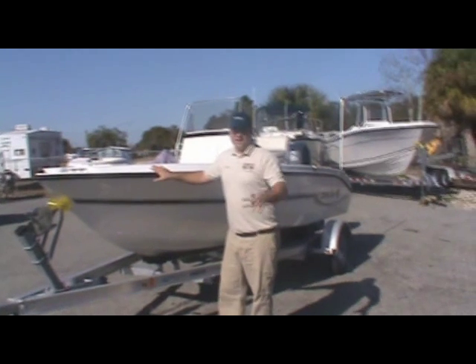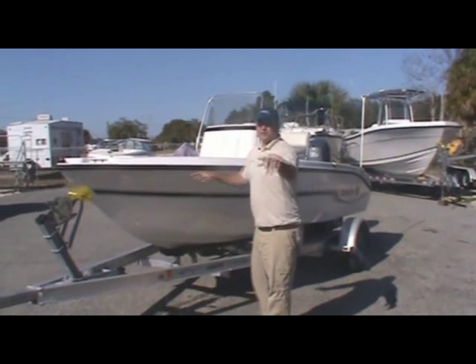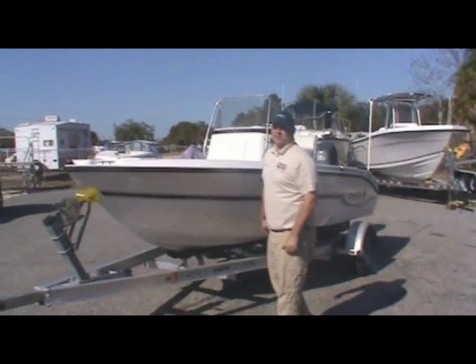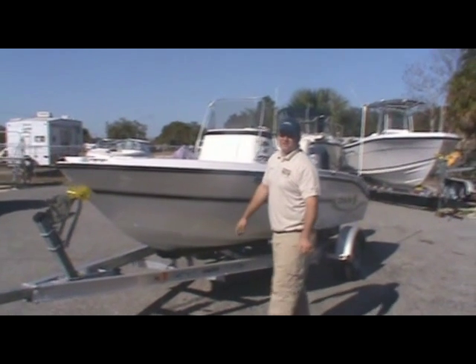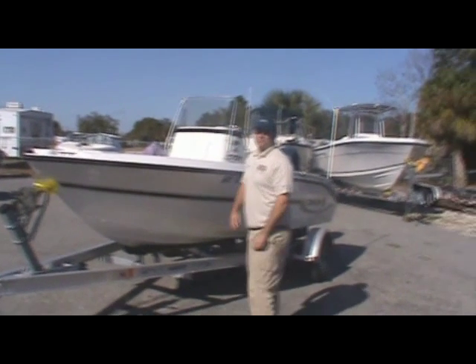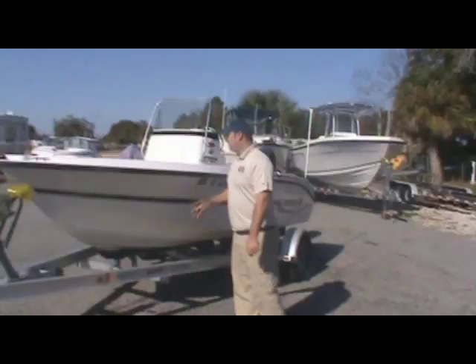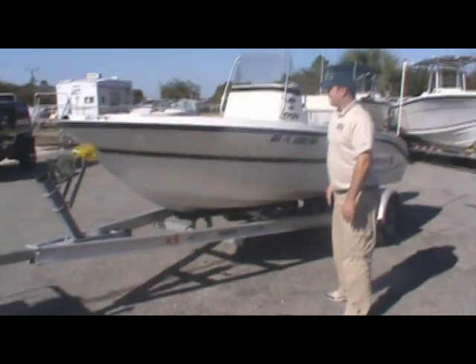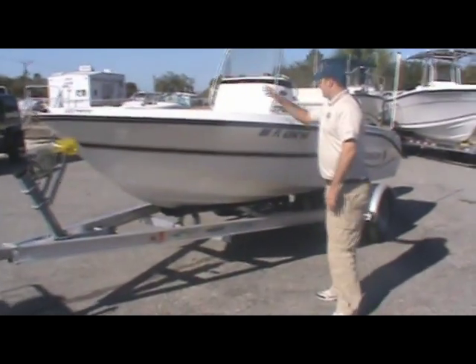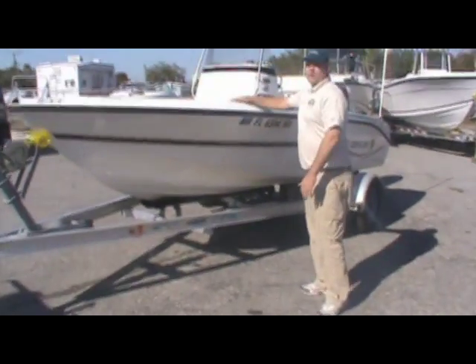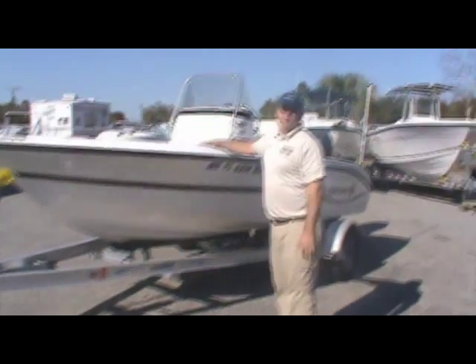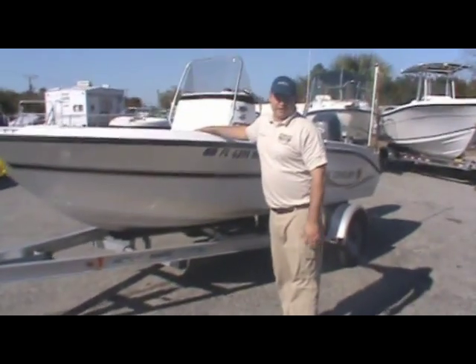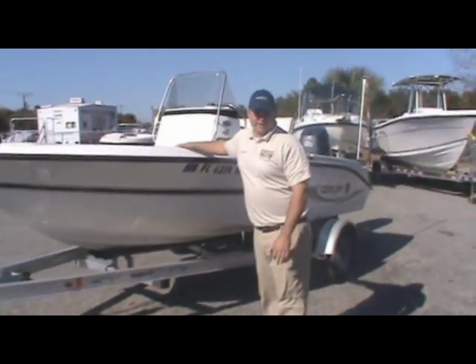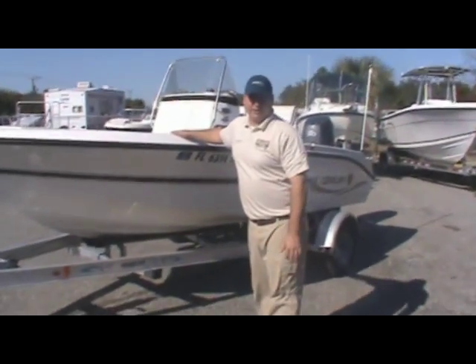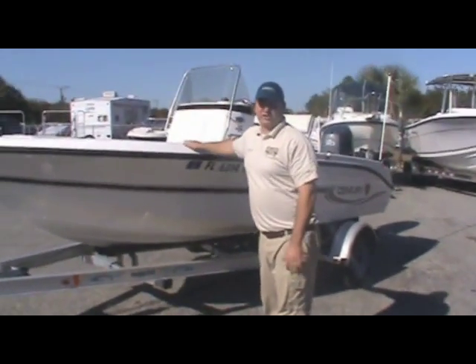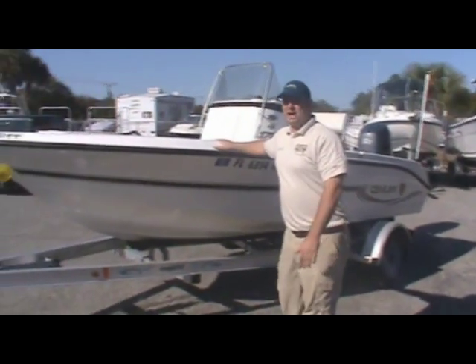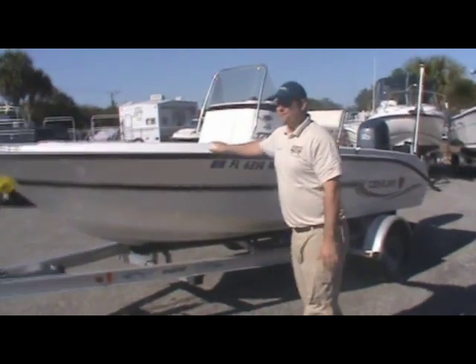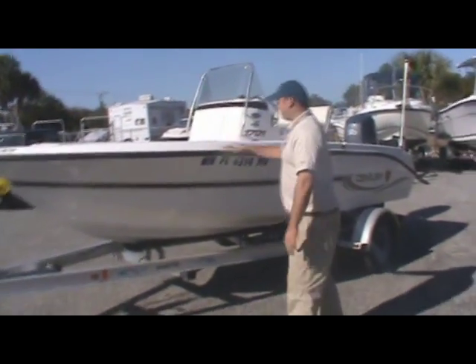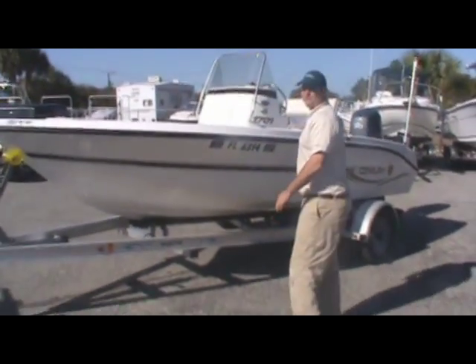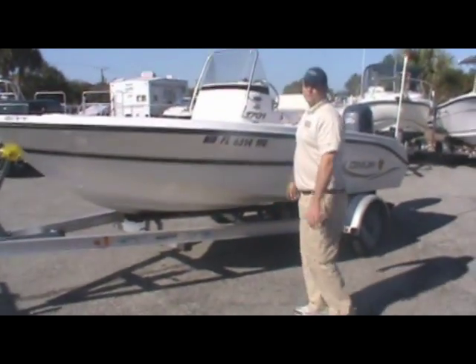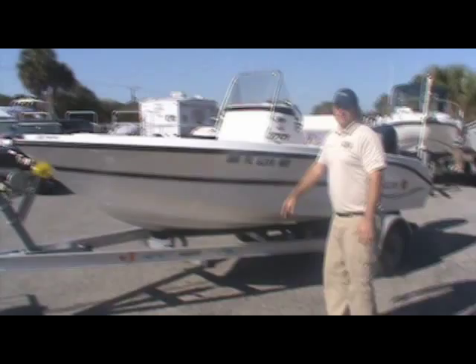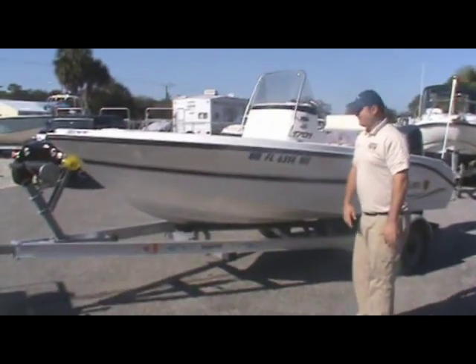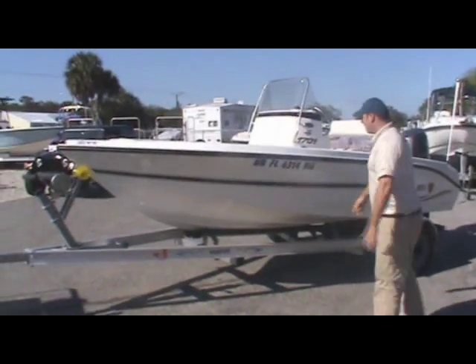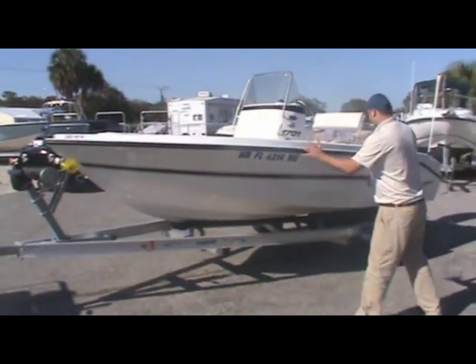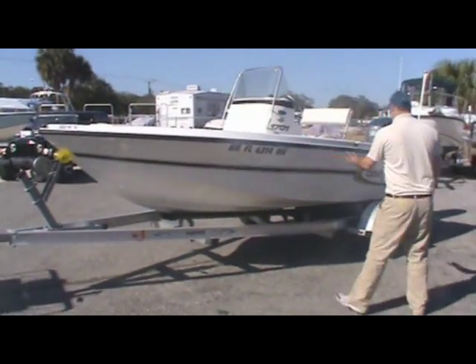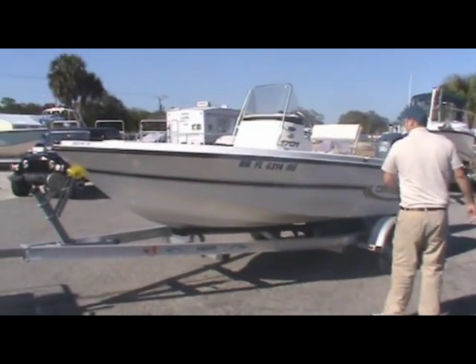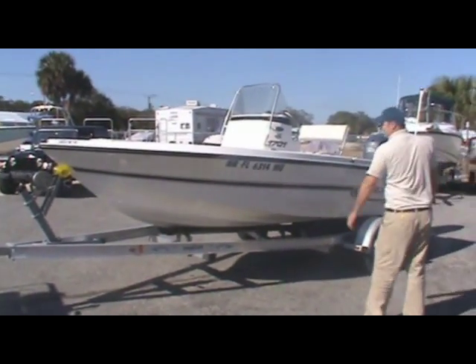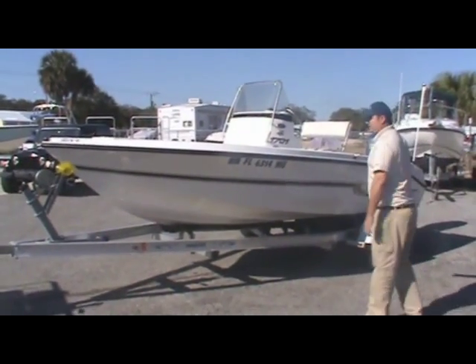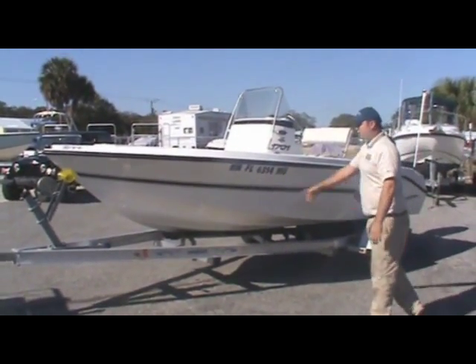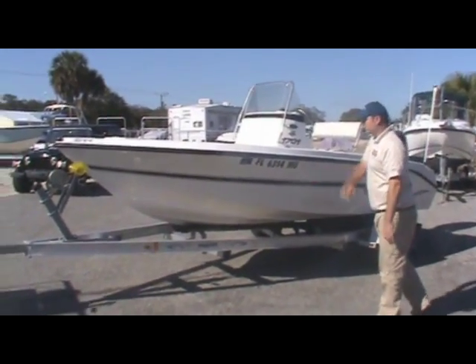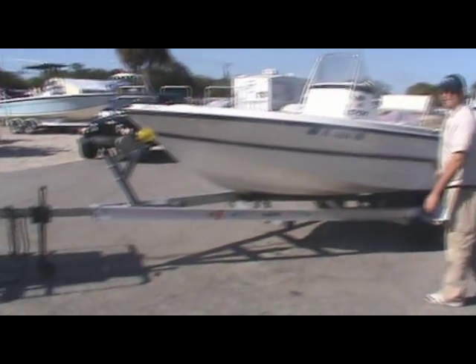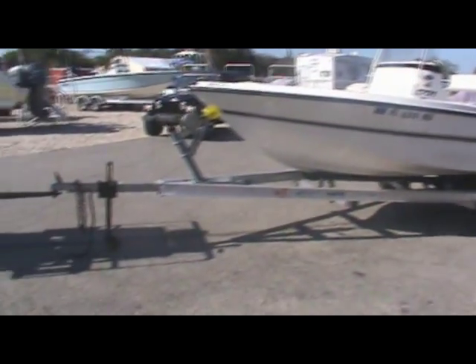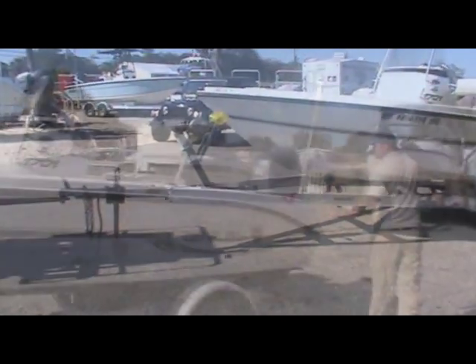Hey folks, Josh here at Atlantic Marine. I'll show you one of our trade-ins we have here. She's a 2005 17-foot Sentry — beautiful boat. As you can see, she's sitting here on an aluminum Magic Tilt trailer.